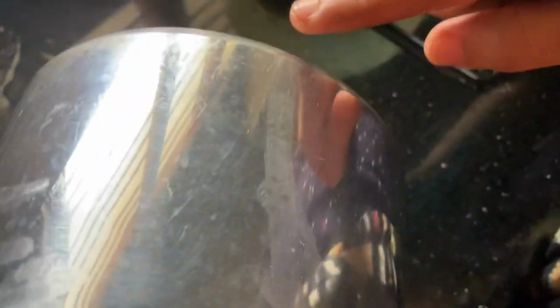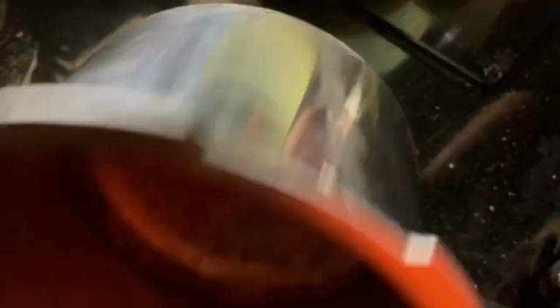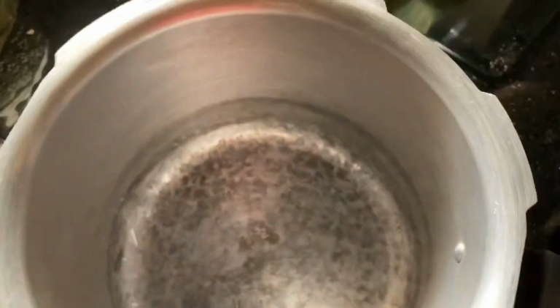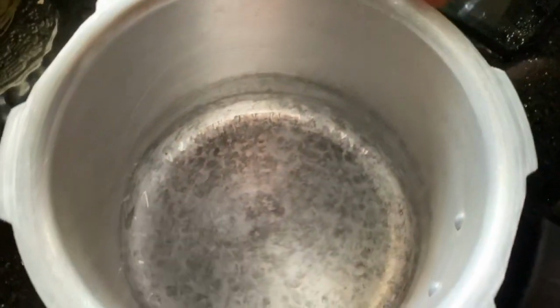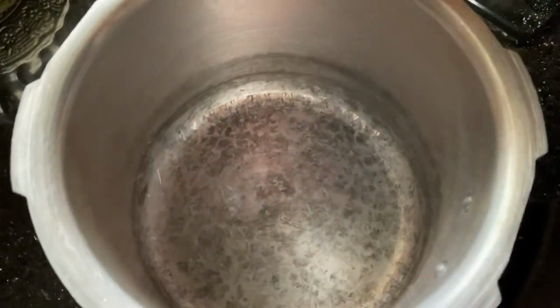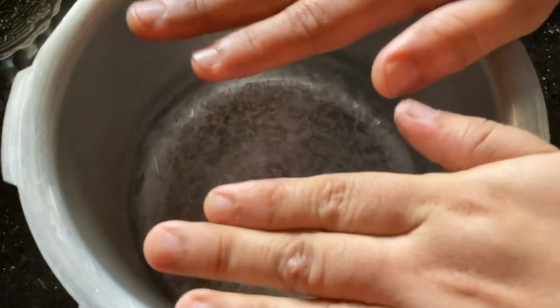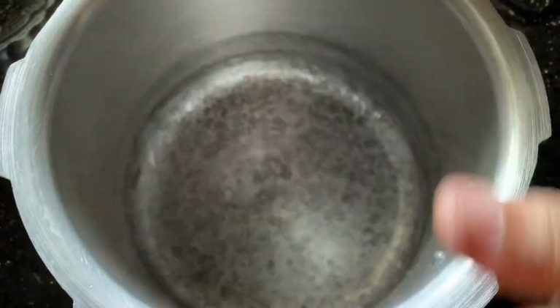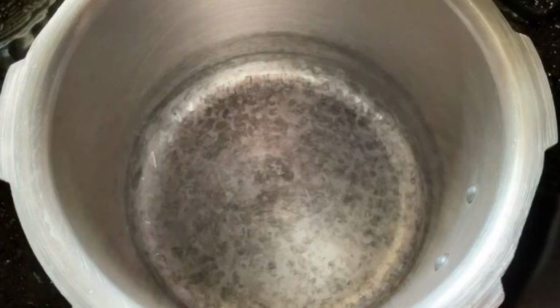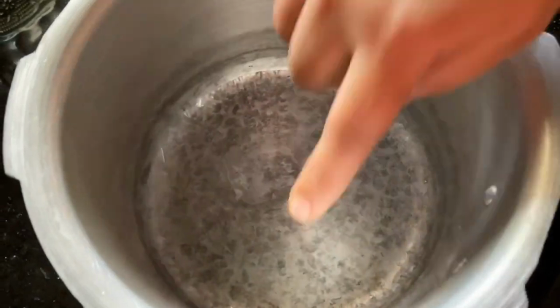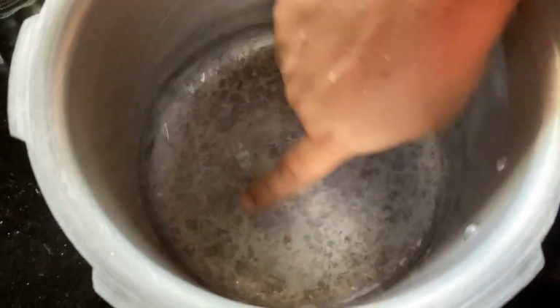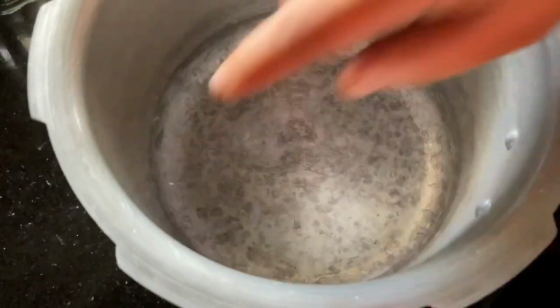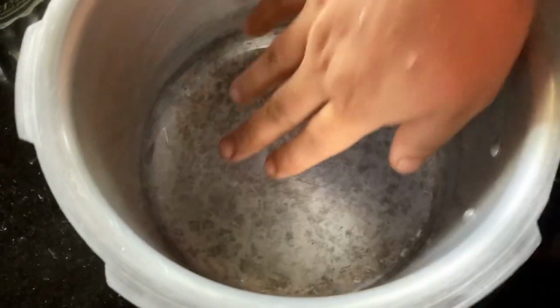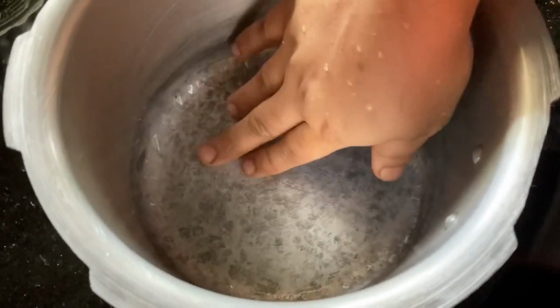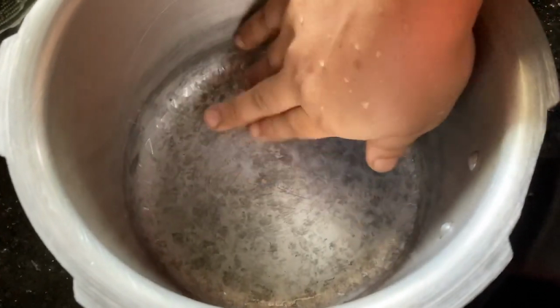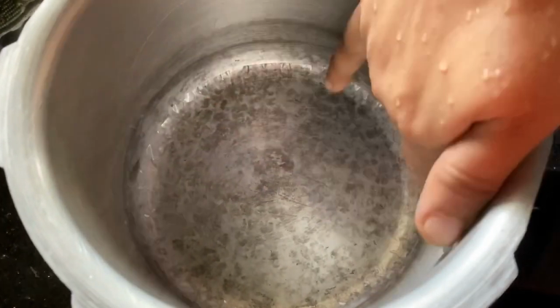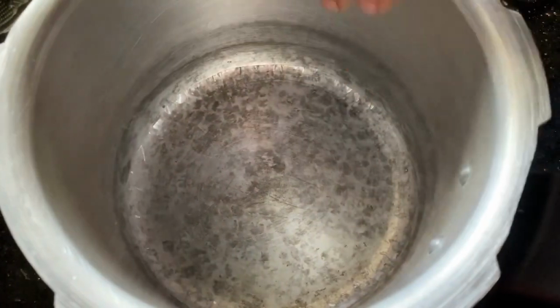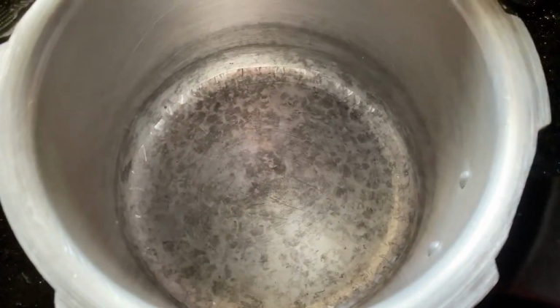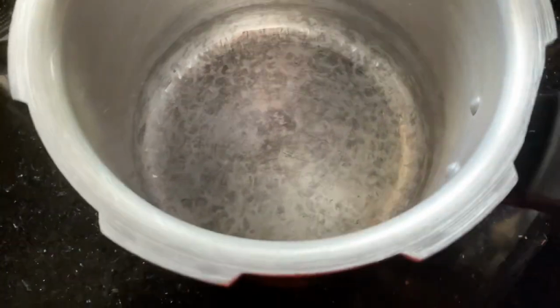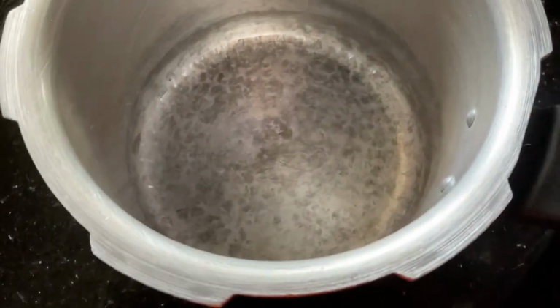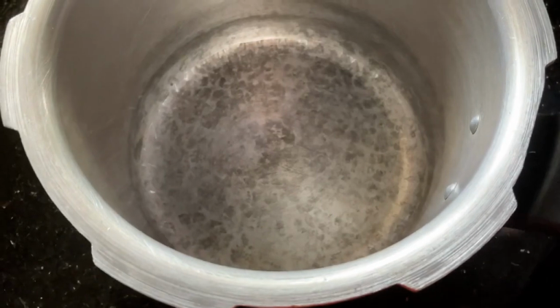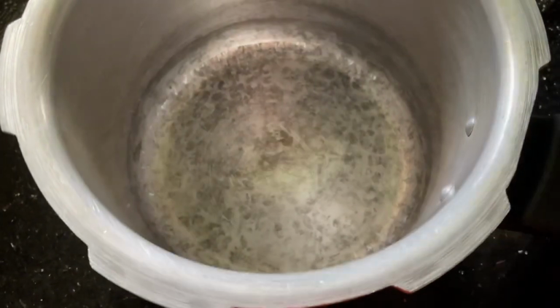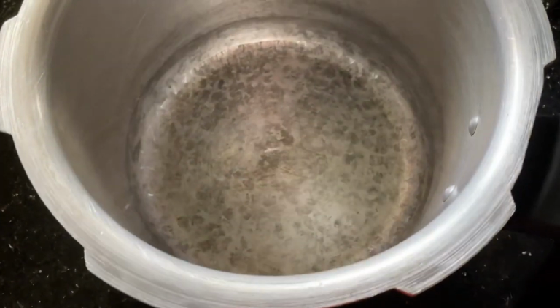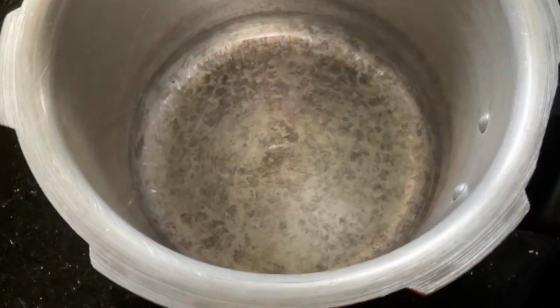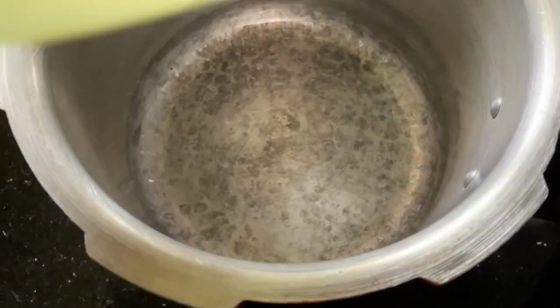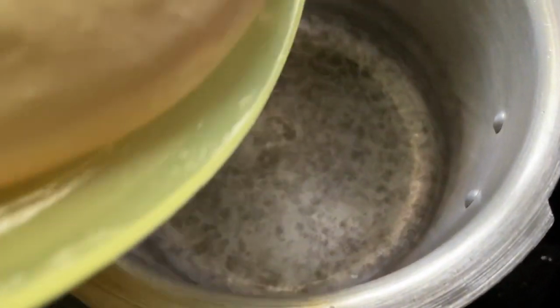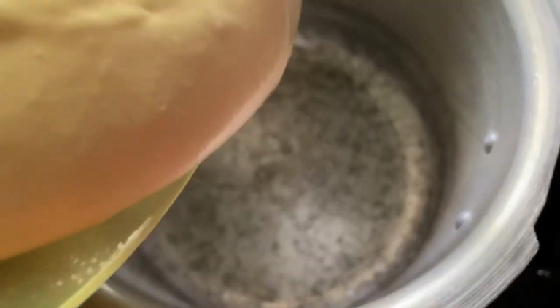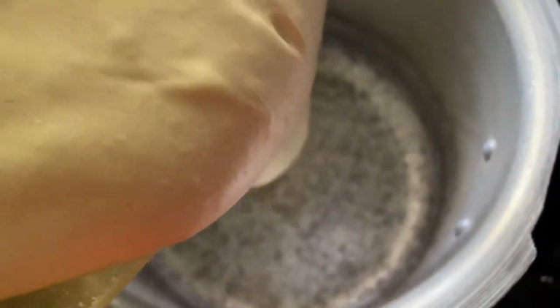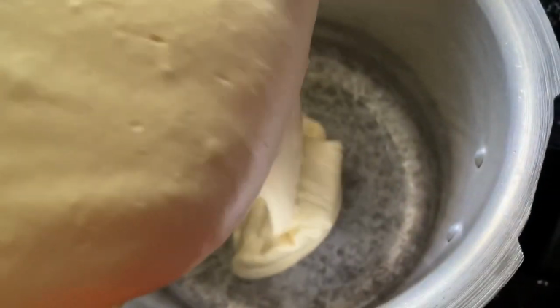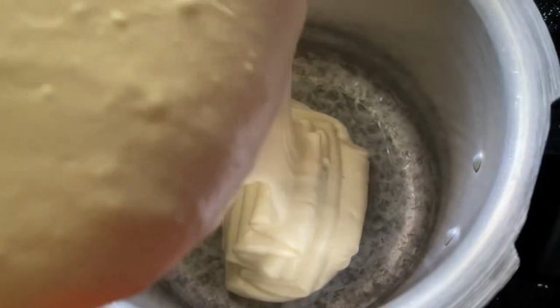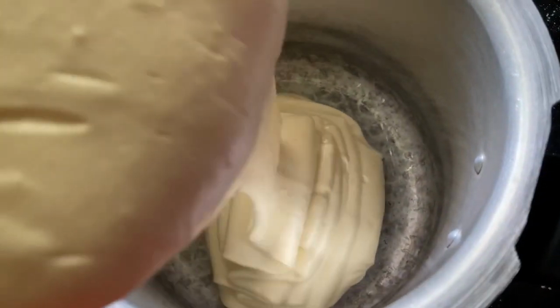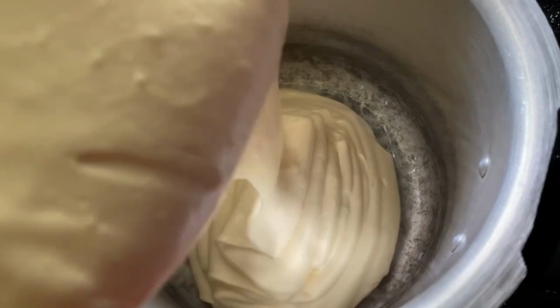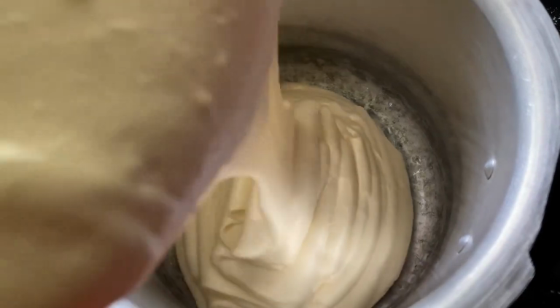Now we have to put butter on the sides of the pan to grease it.